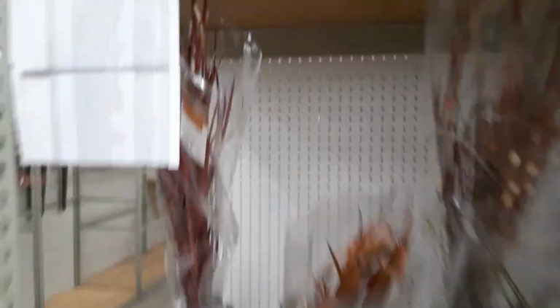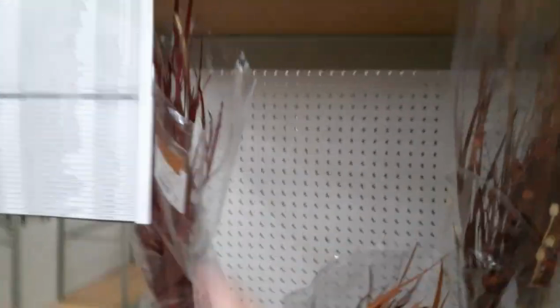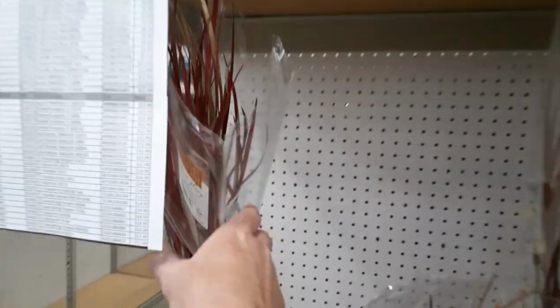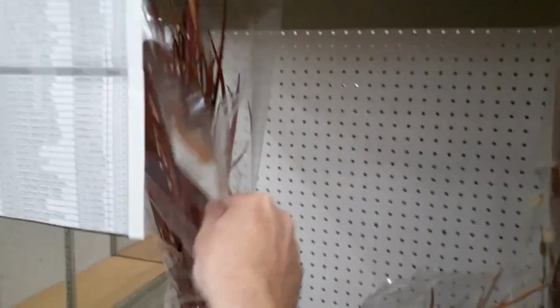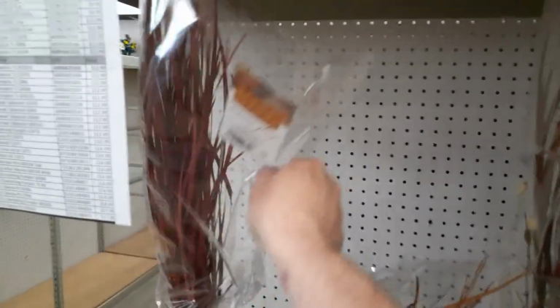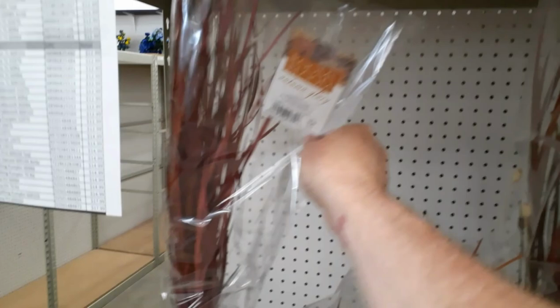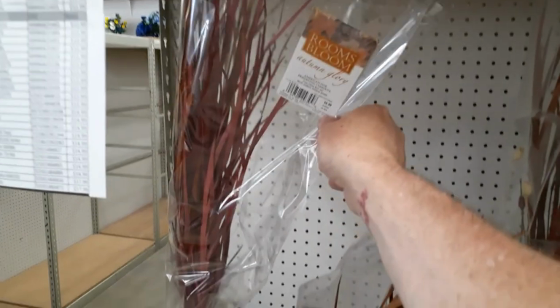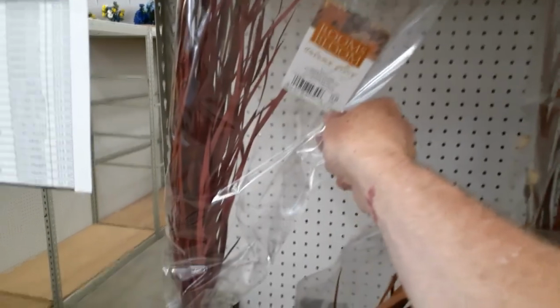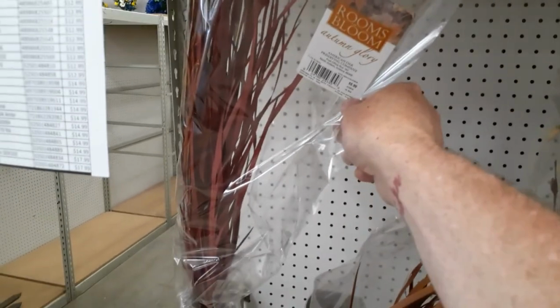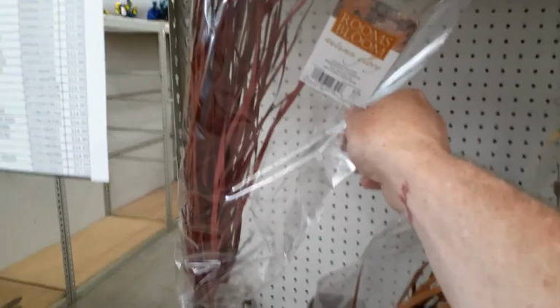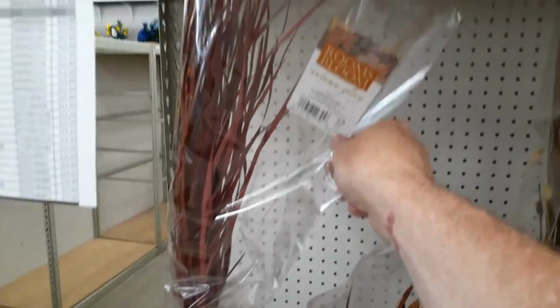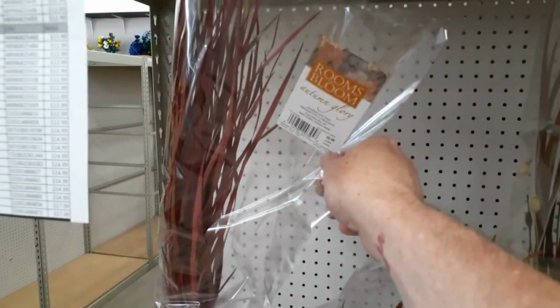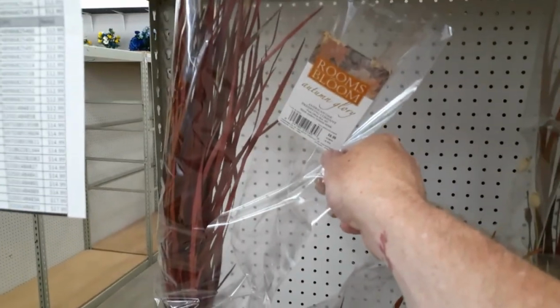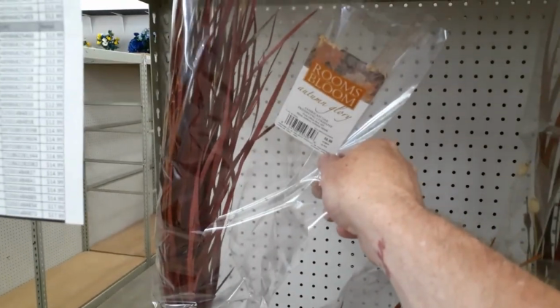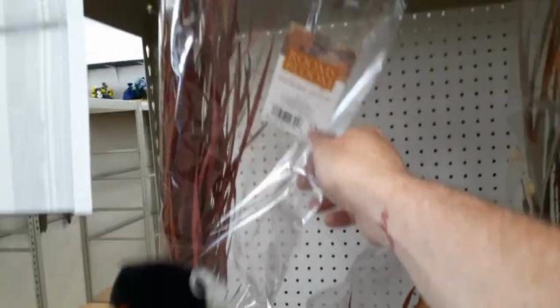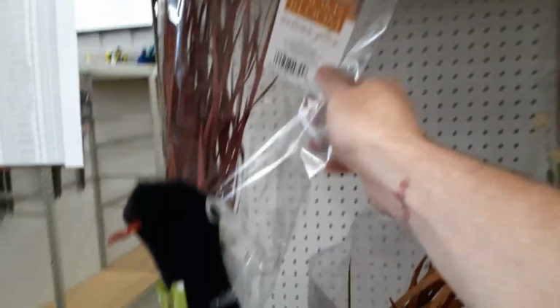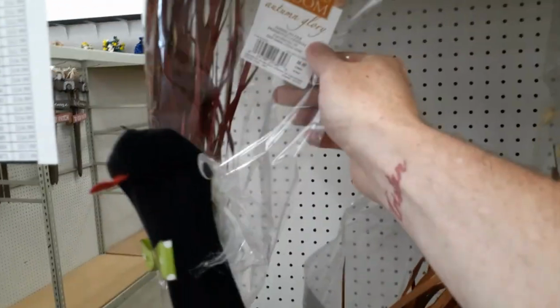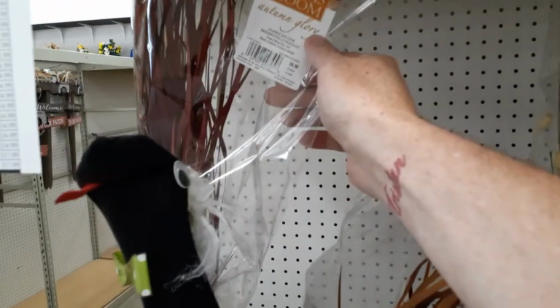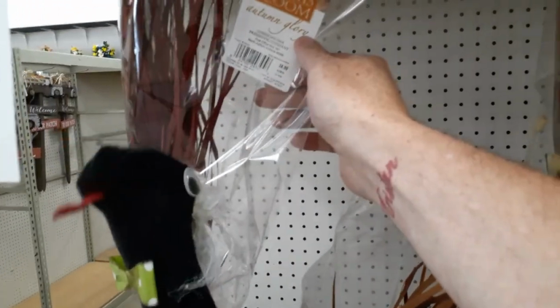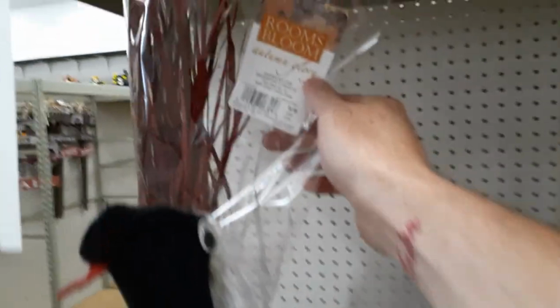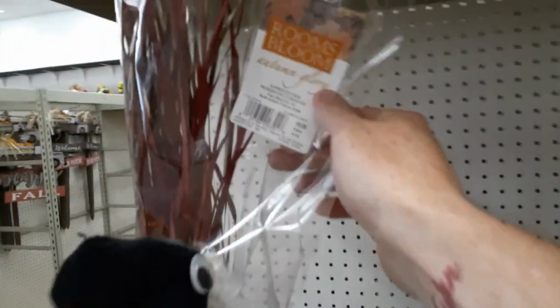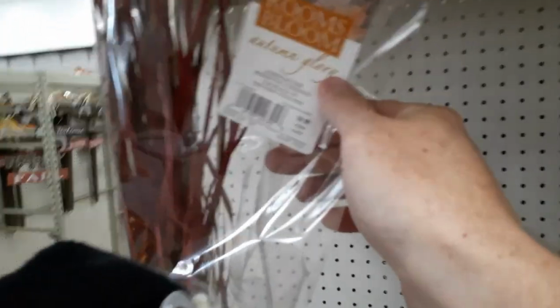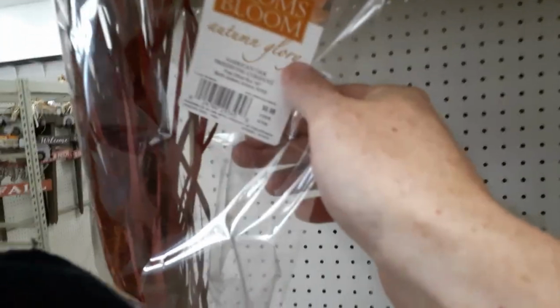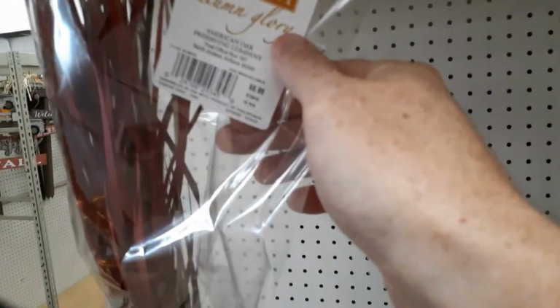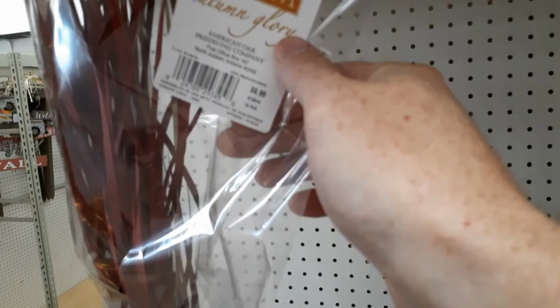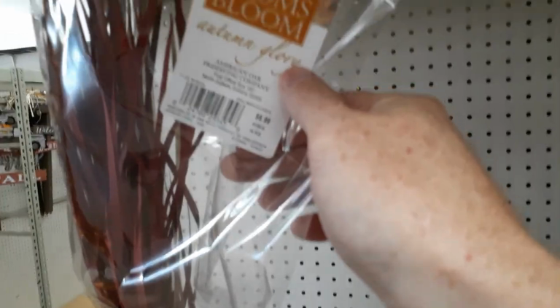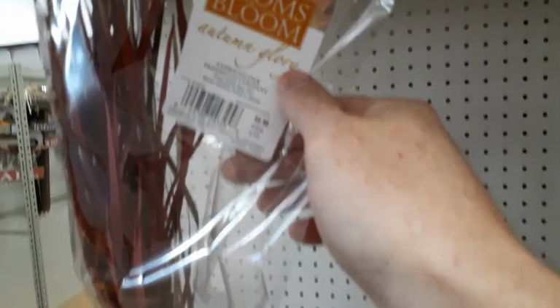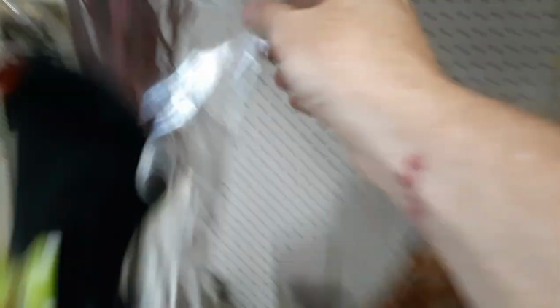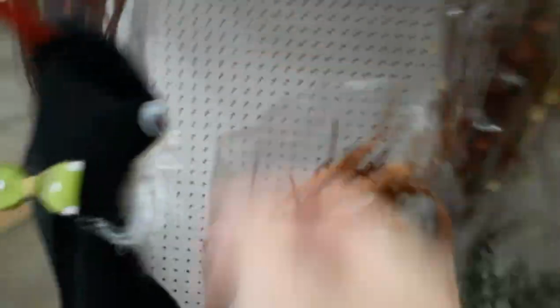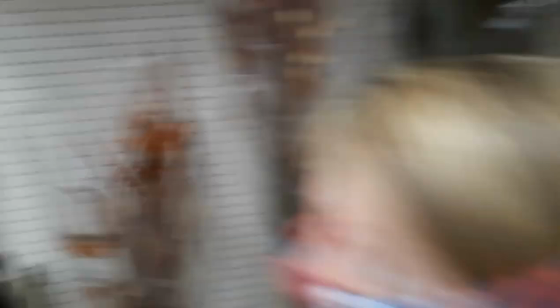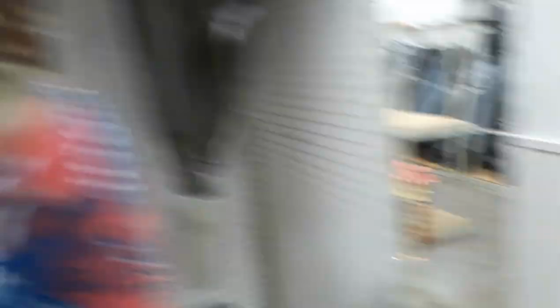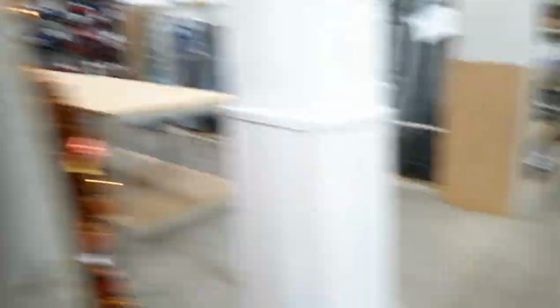Oh, they've got reeds — these are kind of cool. These would be great for brooms. What are these, five... six ninety-nine. Alright, let's go see what else they've got.